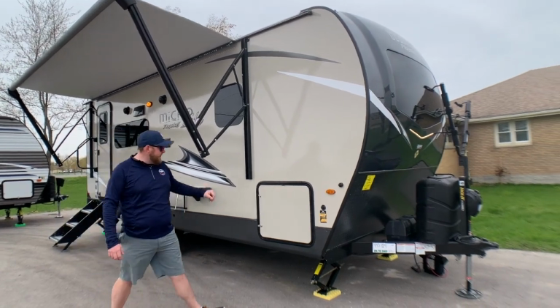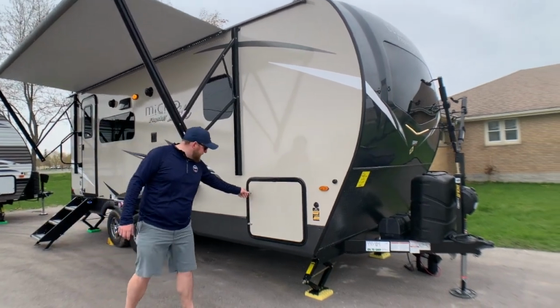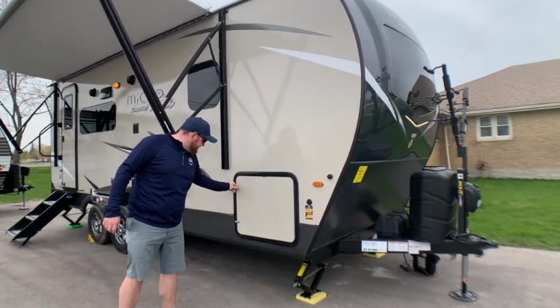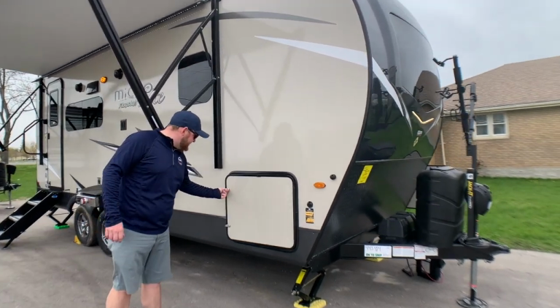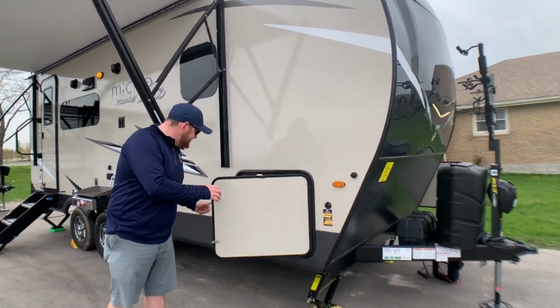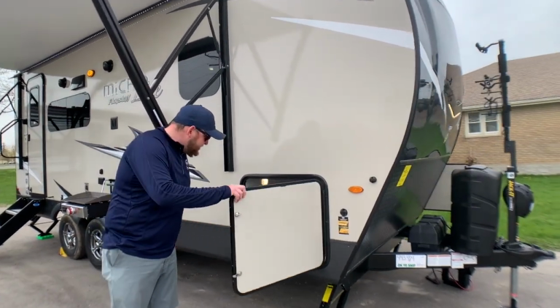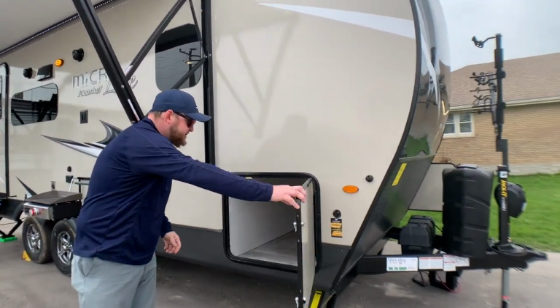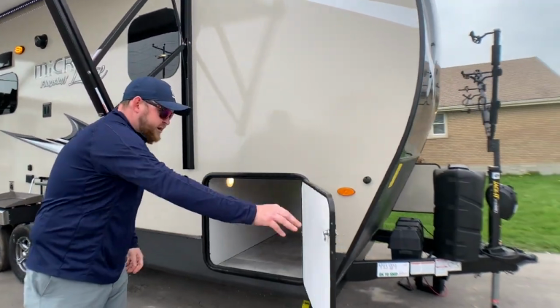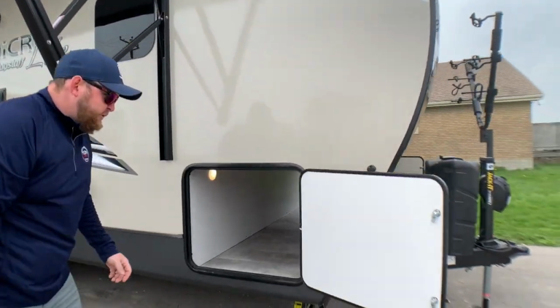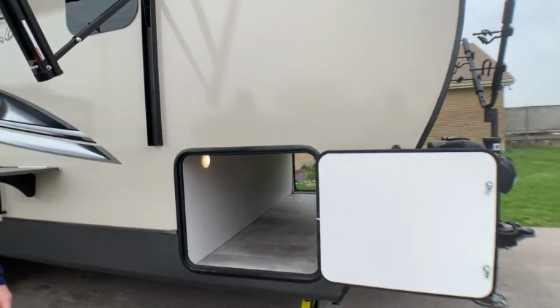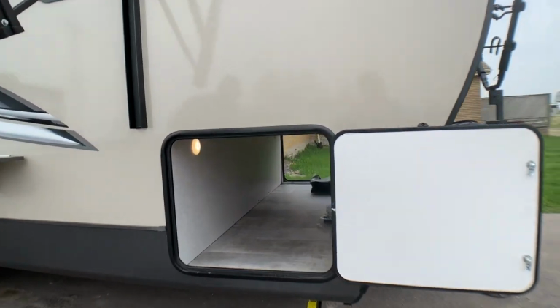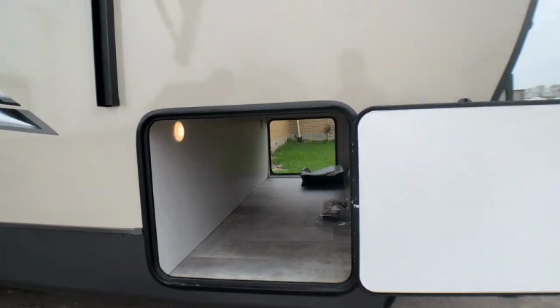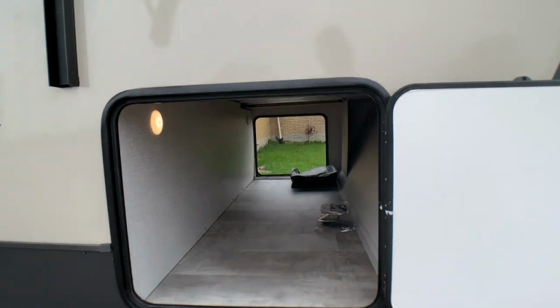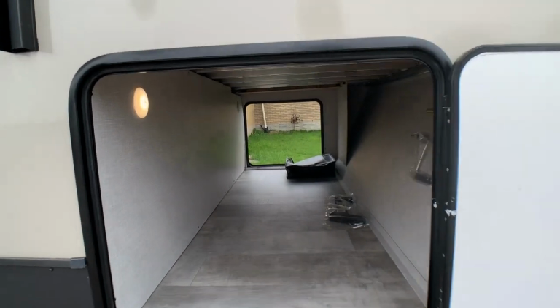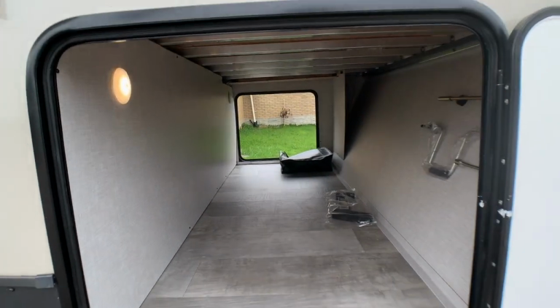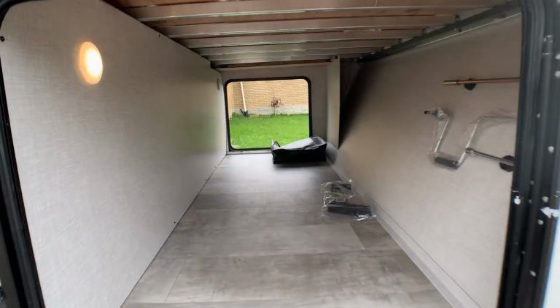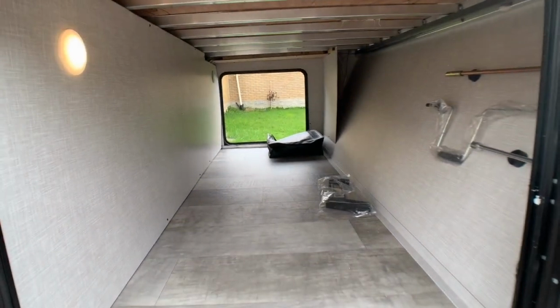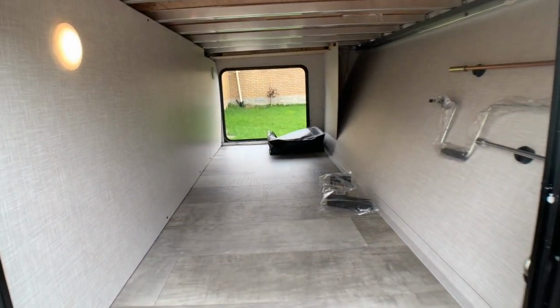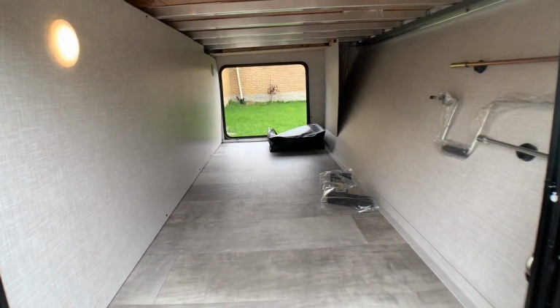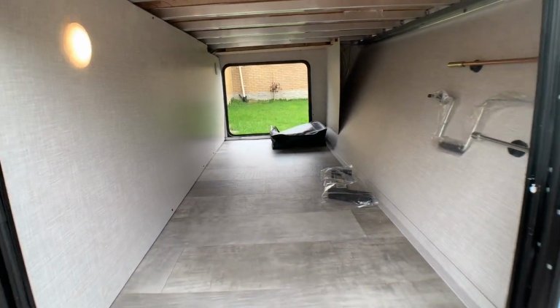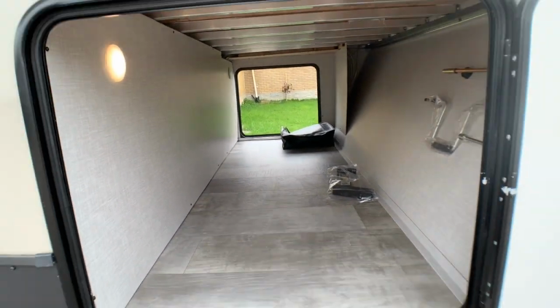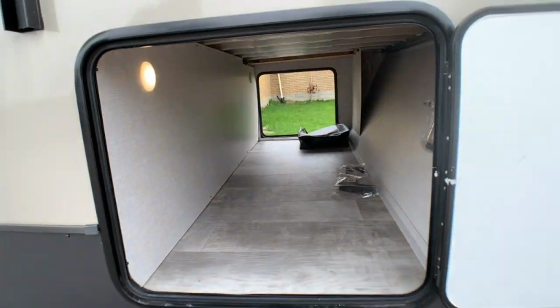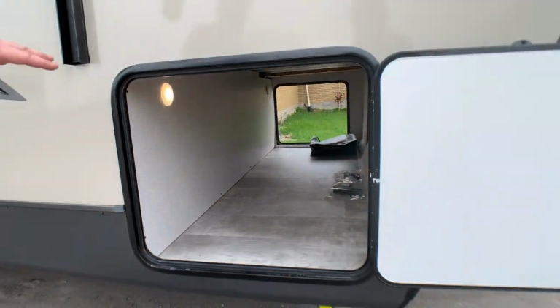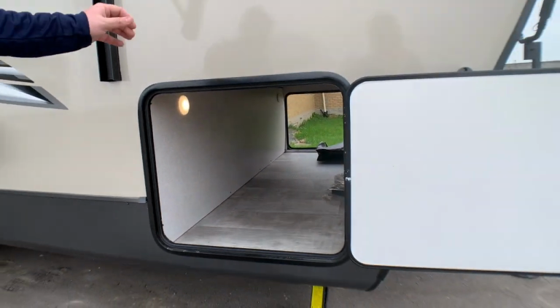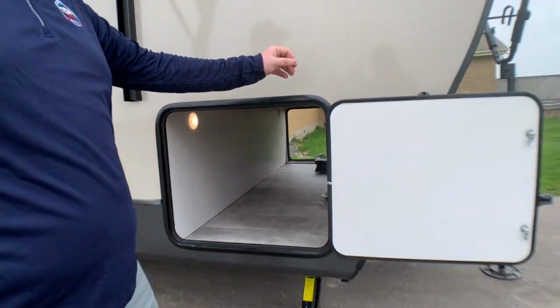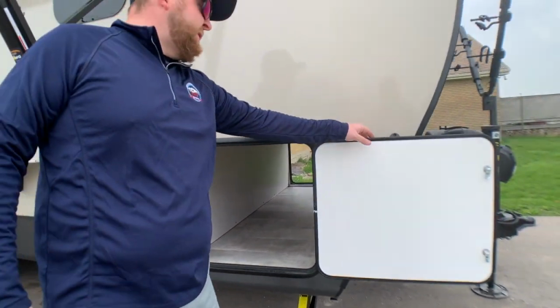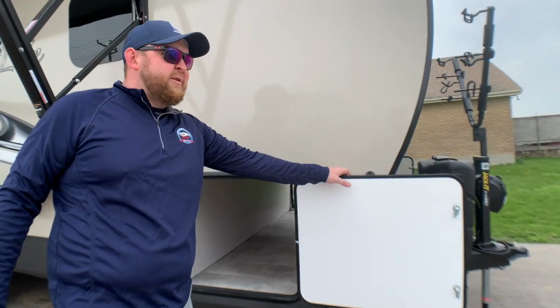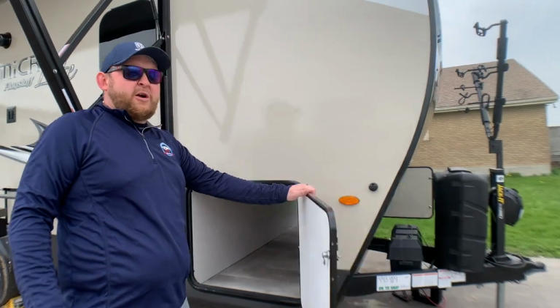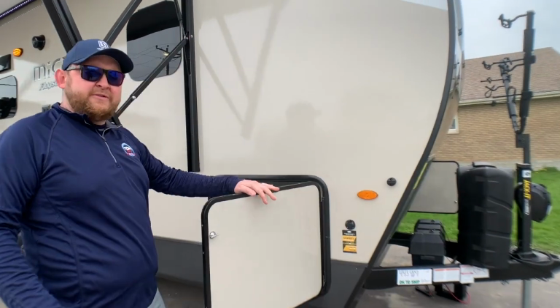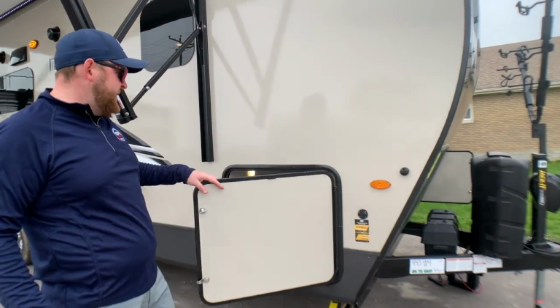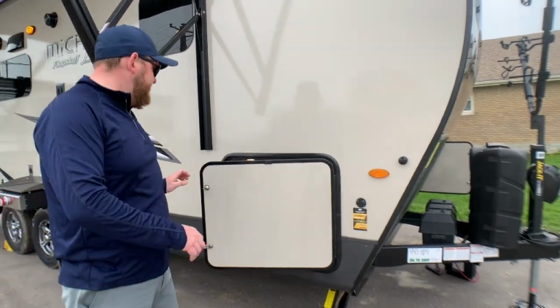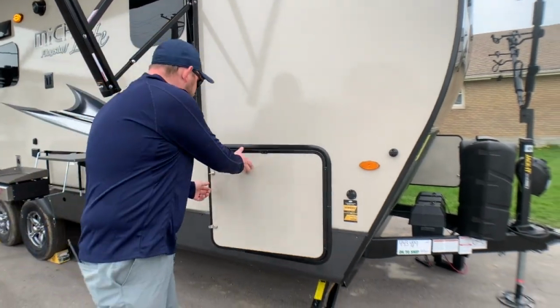We'll start right at the front here — huge storage right through from one side to the other. You can access that from either side, and it's all linoleum flooring, so you don't have to worry about carpet getting dirty and vacuuming it out.